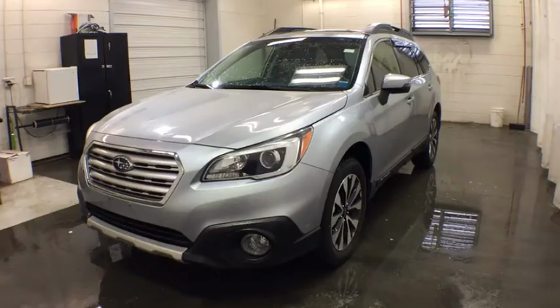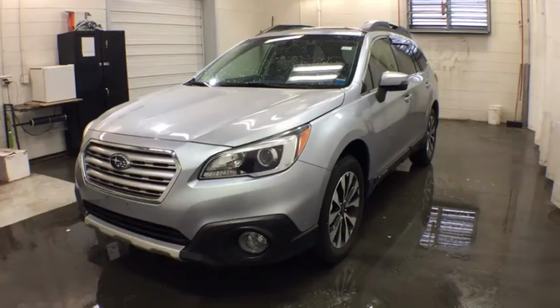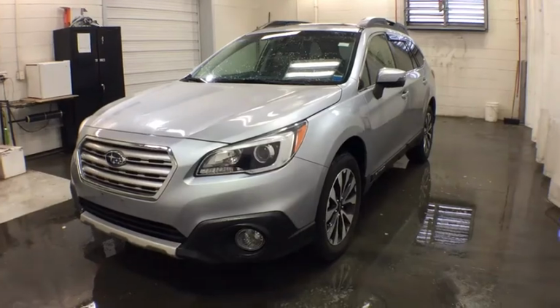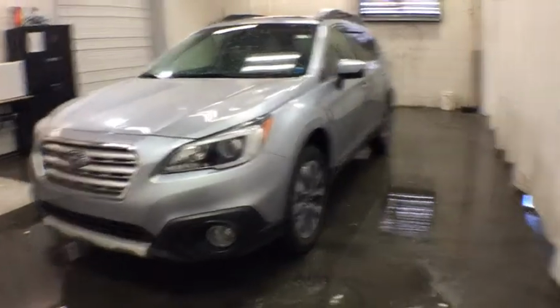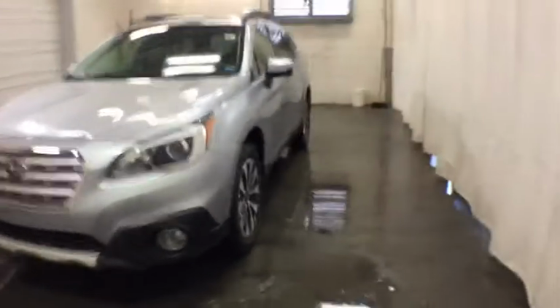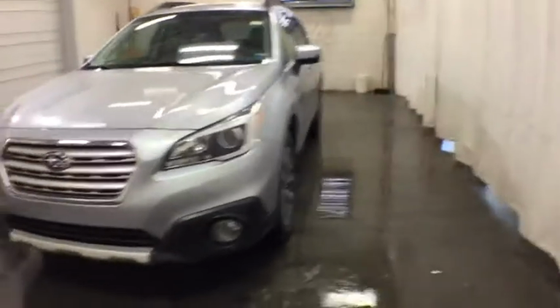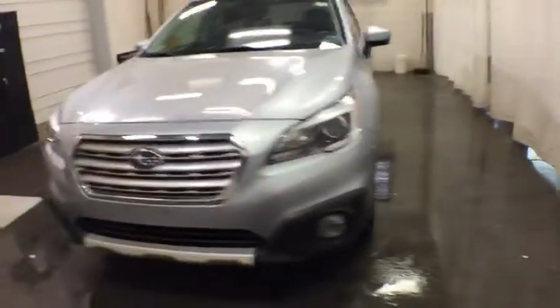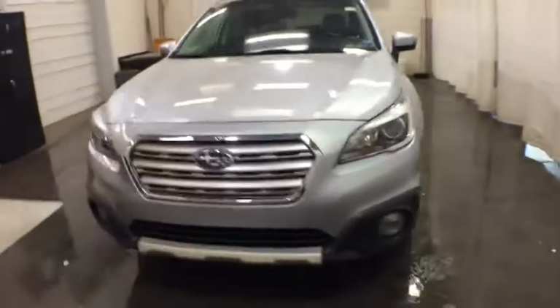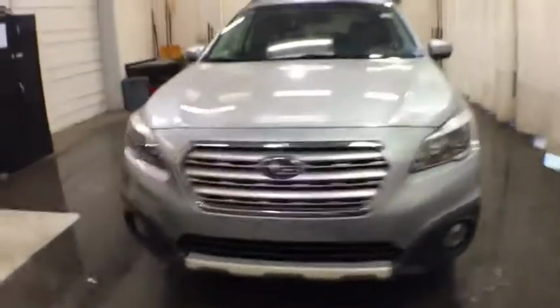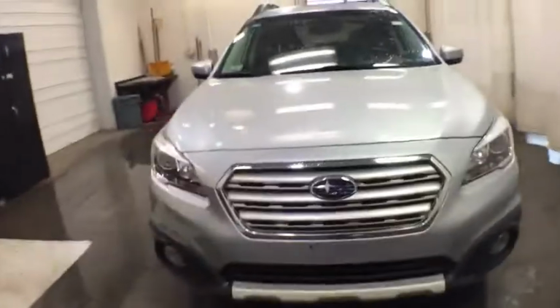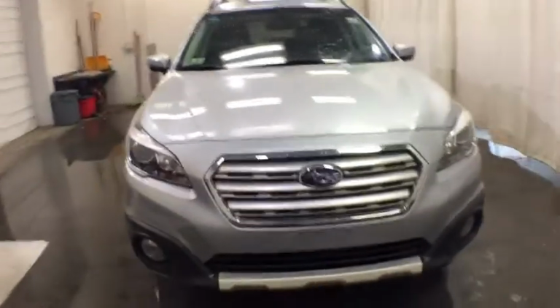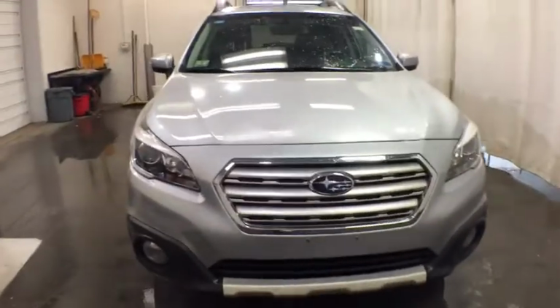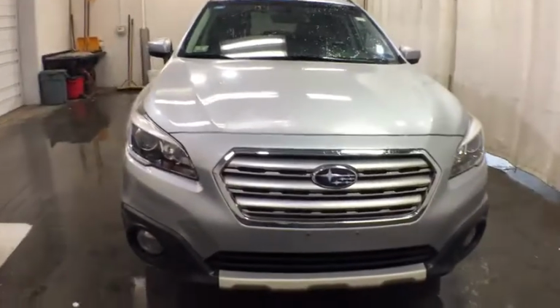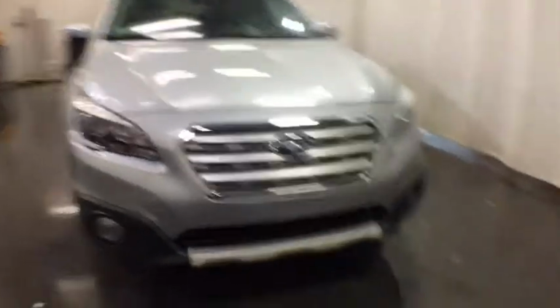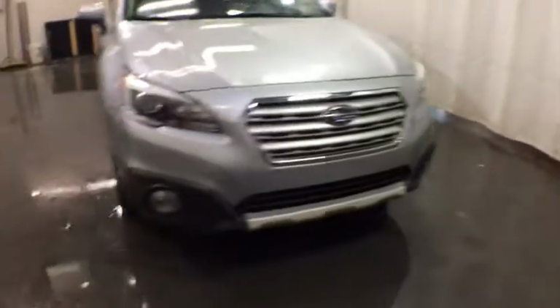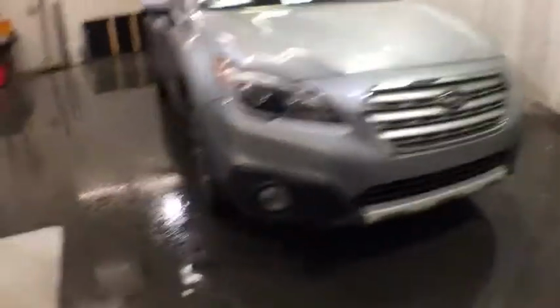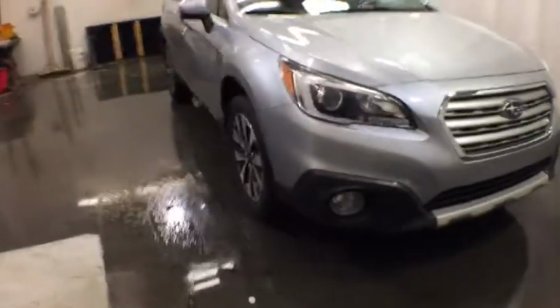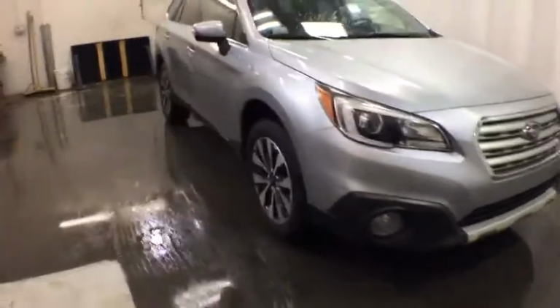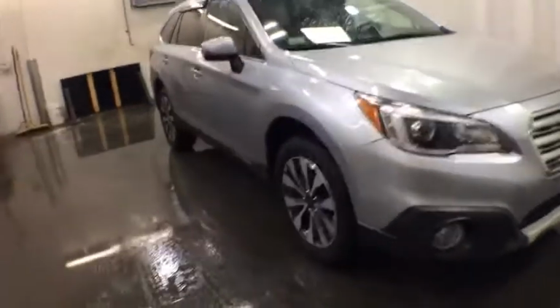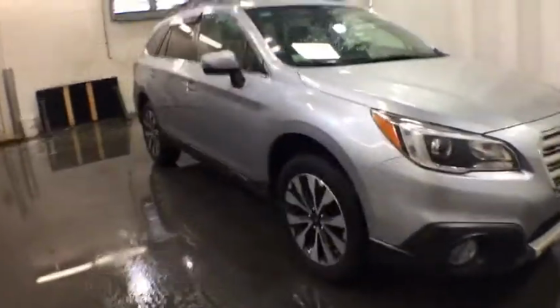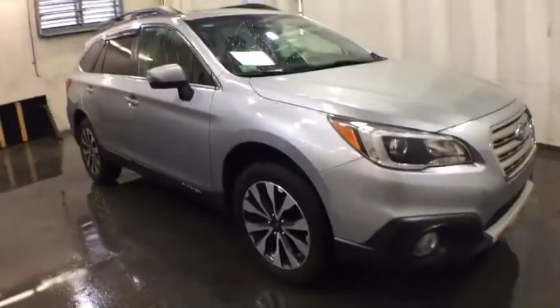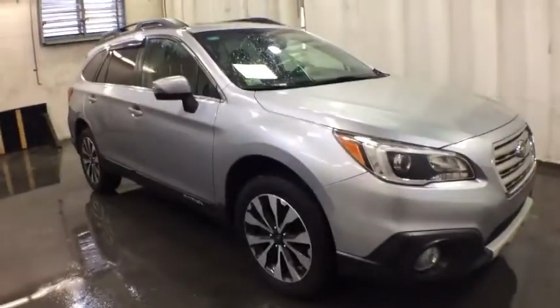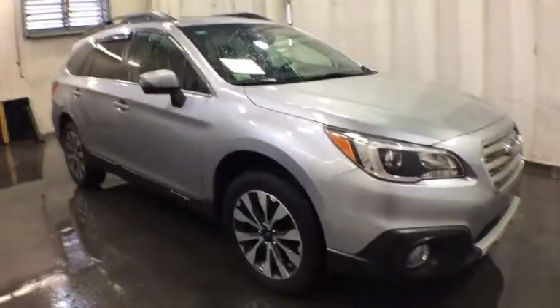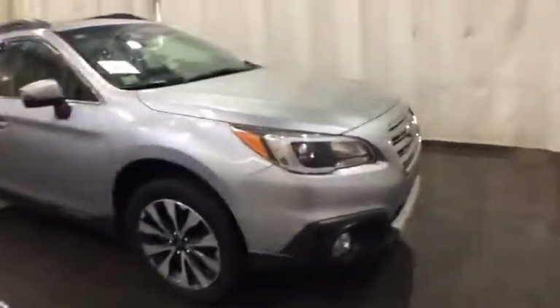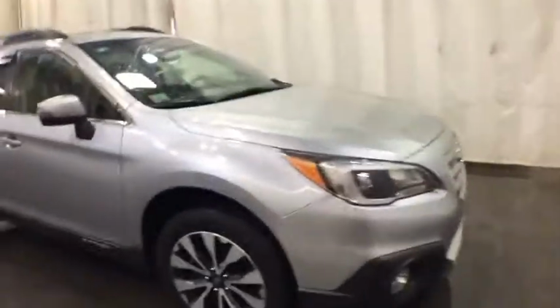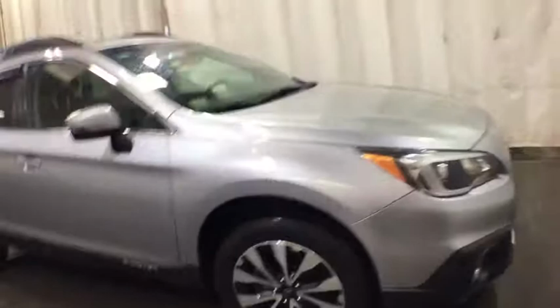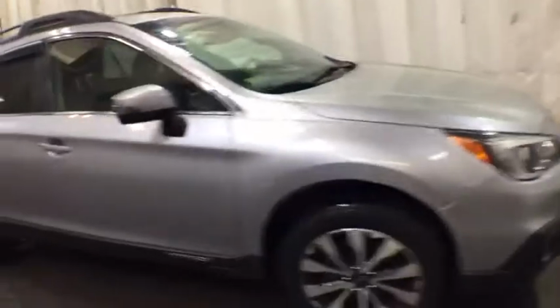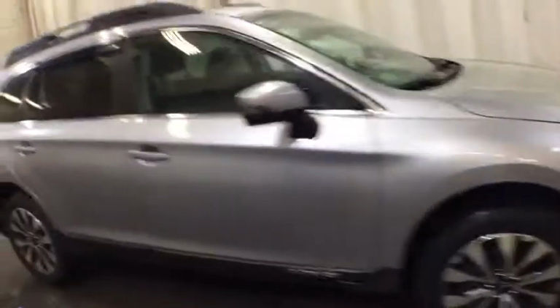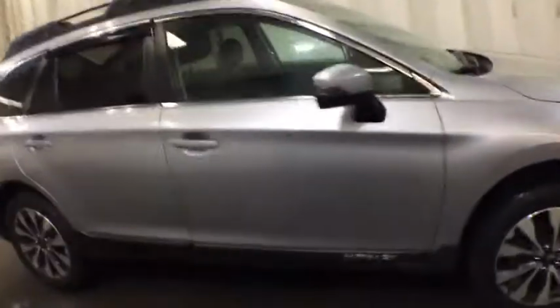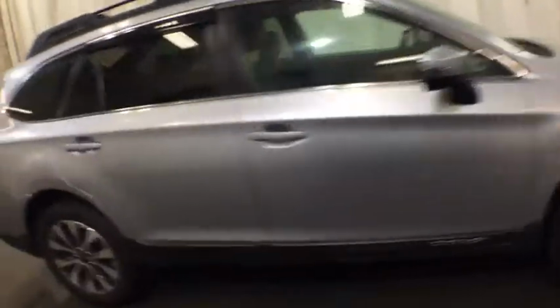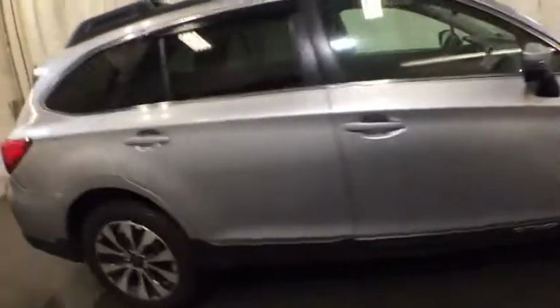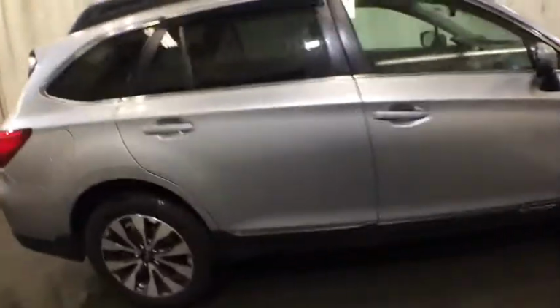Take a ride in the 2017 Subaru Outback. Take the go-anywhere capability of all-wheel drive and plenty of room for cargo and companions, and you've got the Subaru Outback. Let the adventure begin.